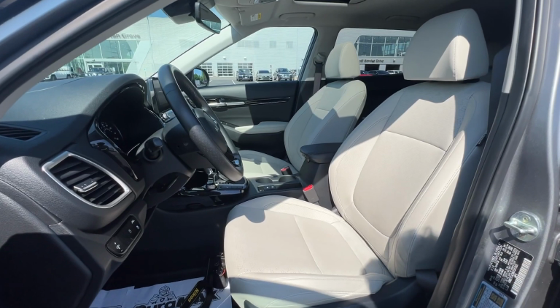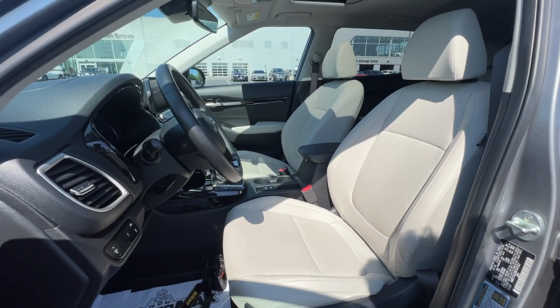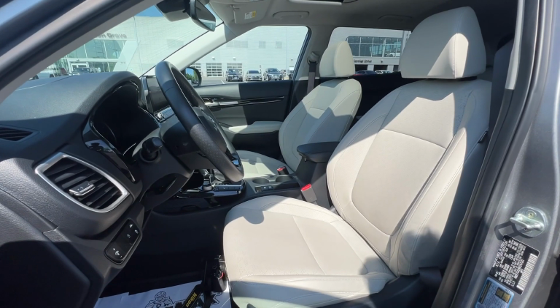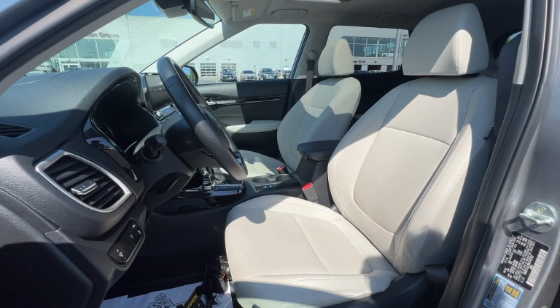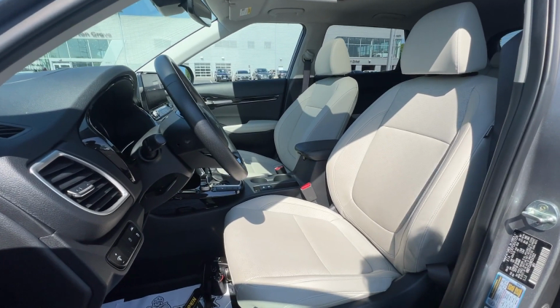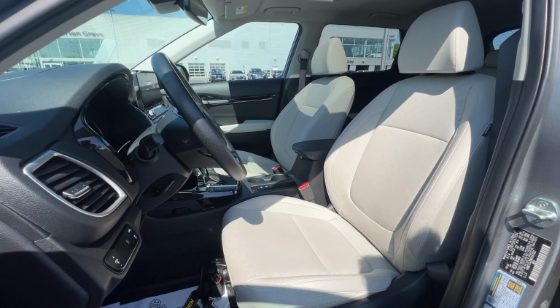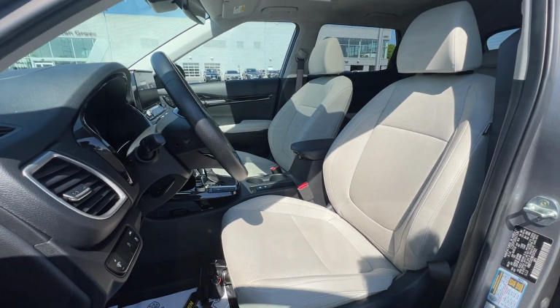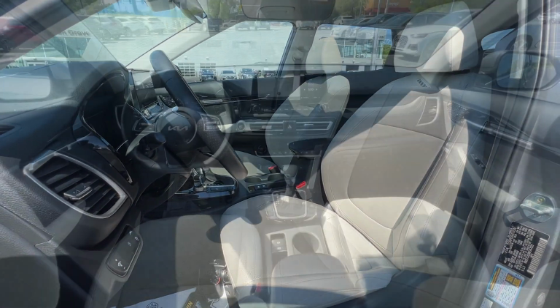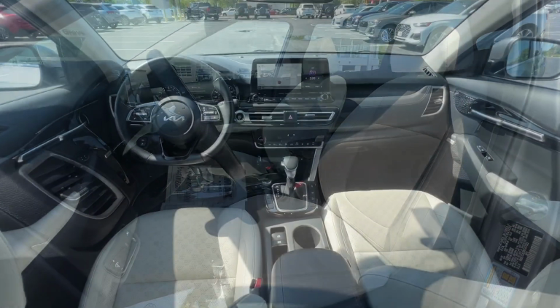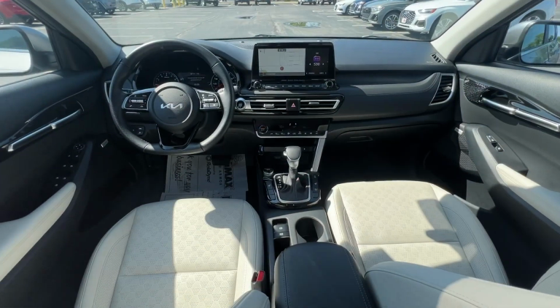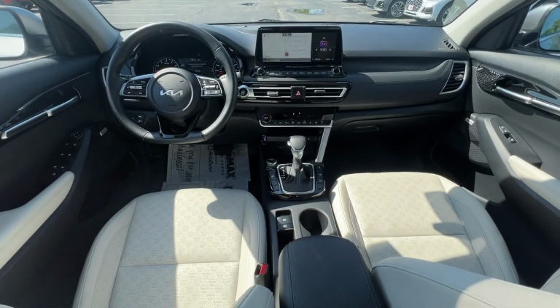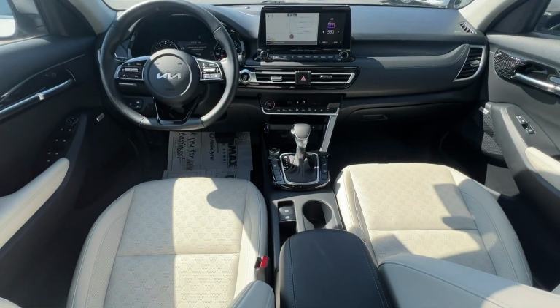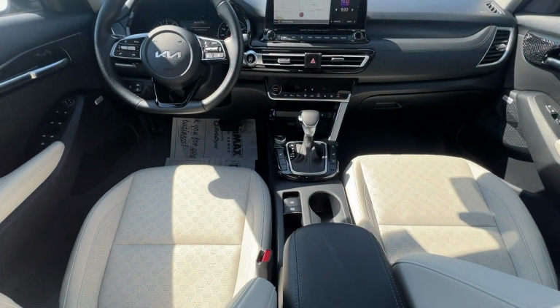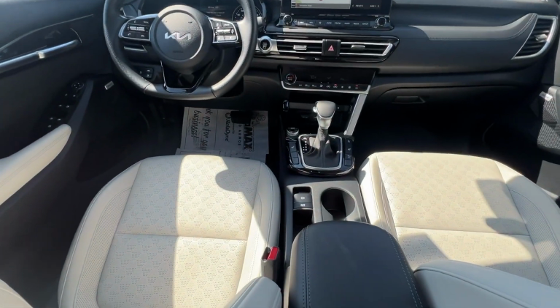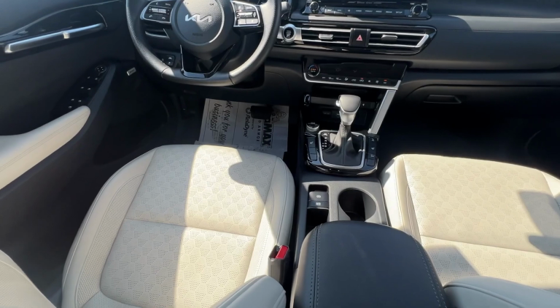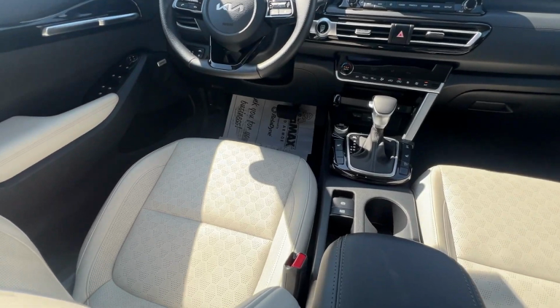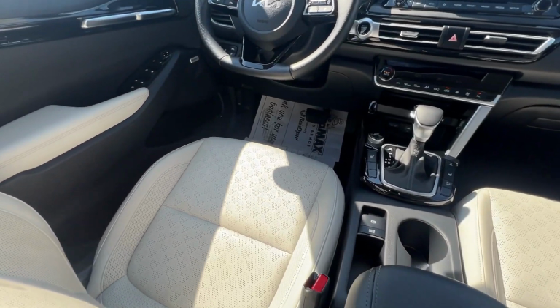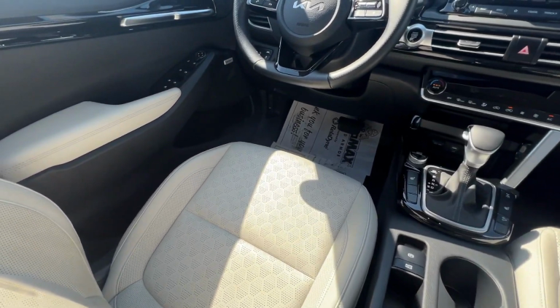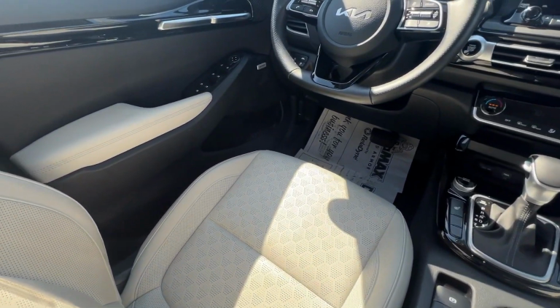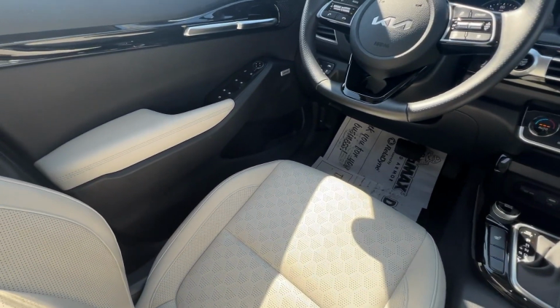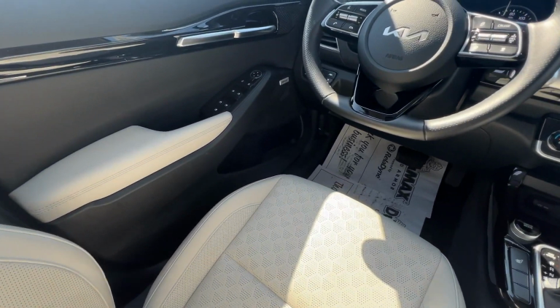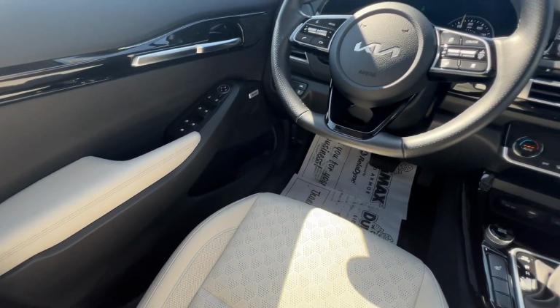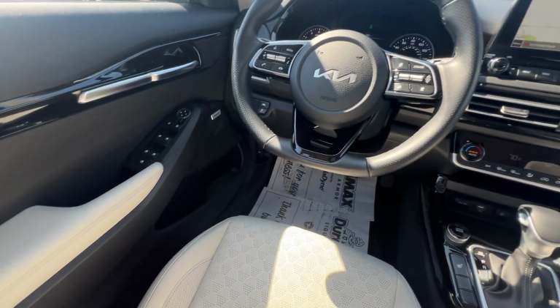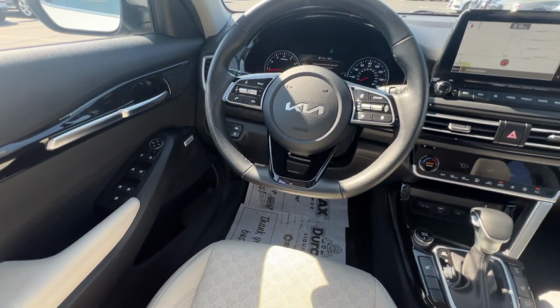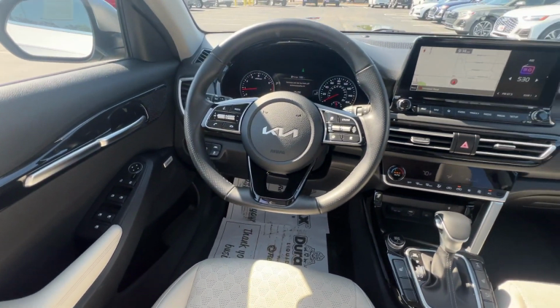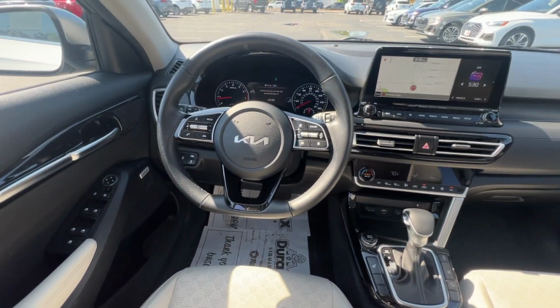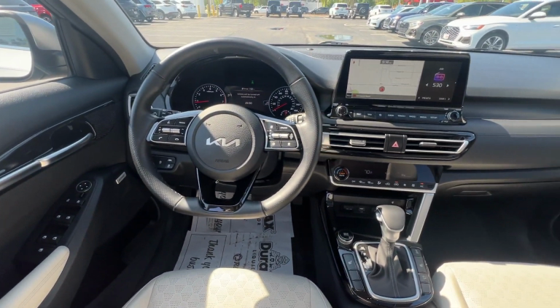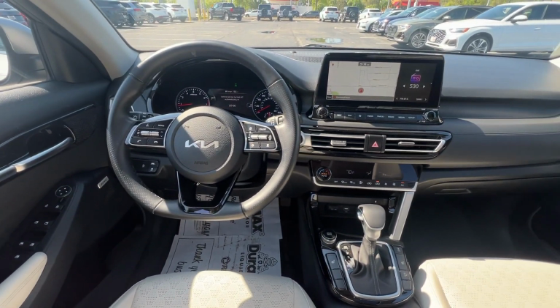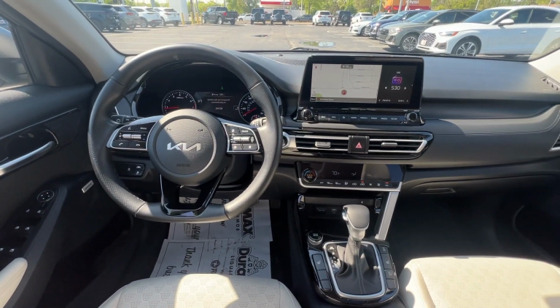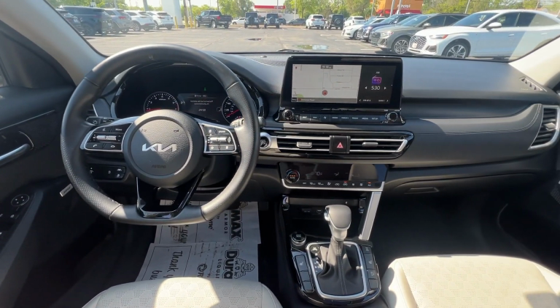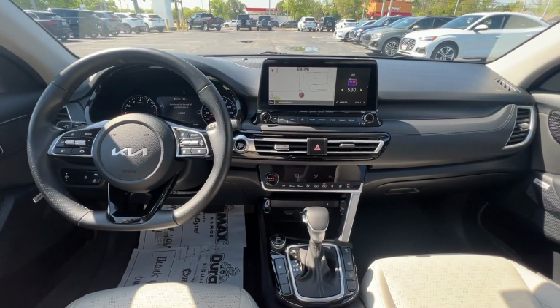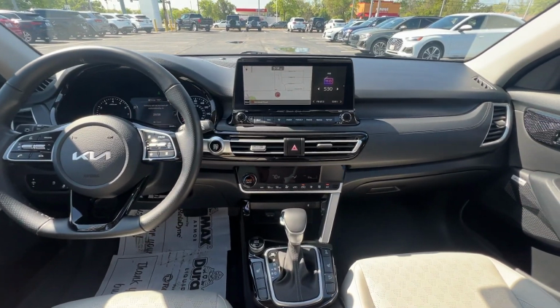Modern style meets practical versatility in this thoughtfully designed Seltos. See for yourself when you take it out for a test drive. Our professional staff looks forward to giving you excellent service.